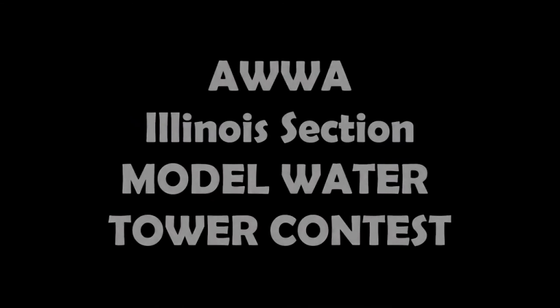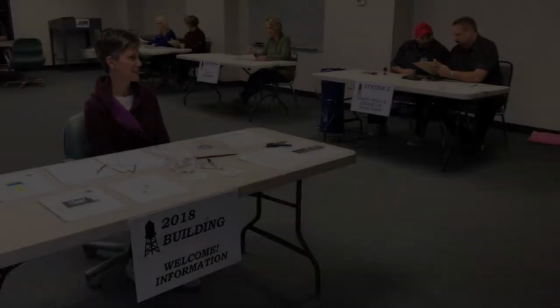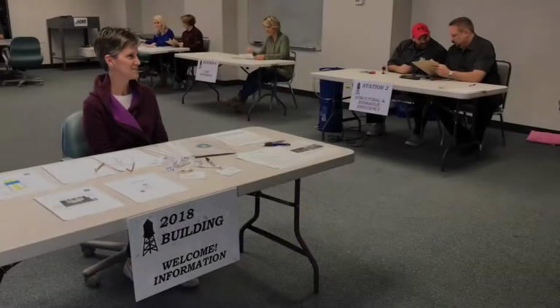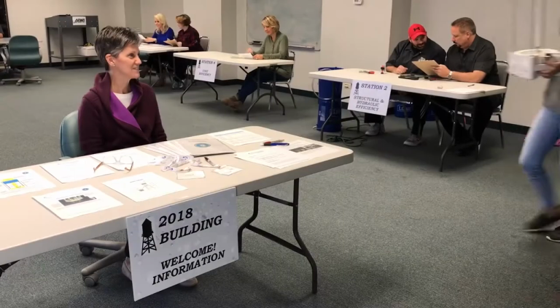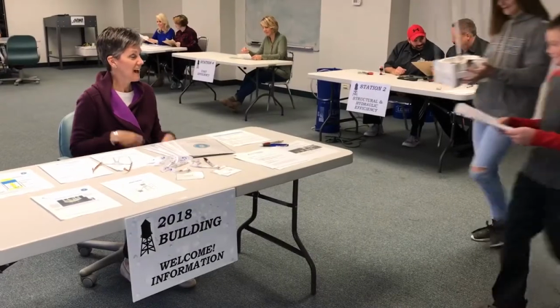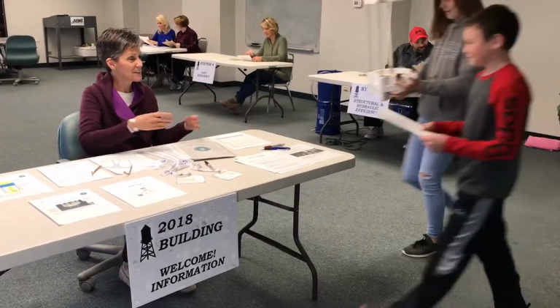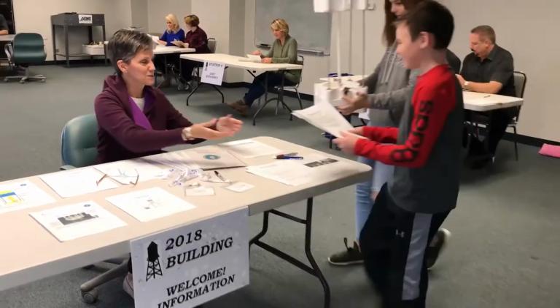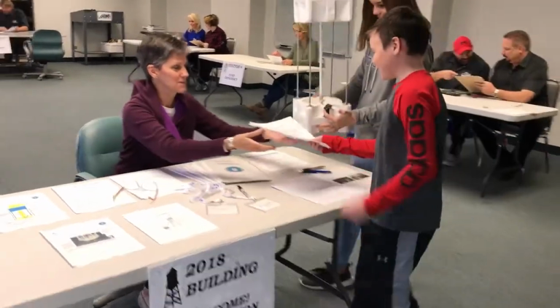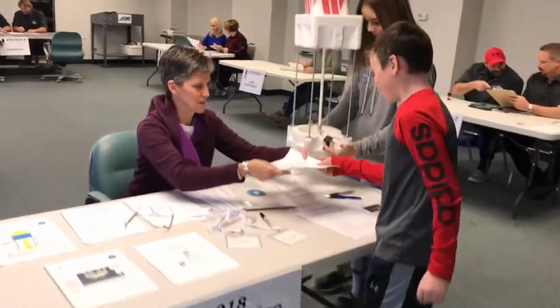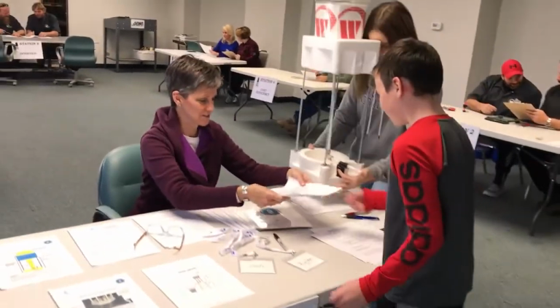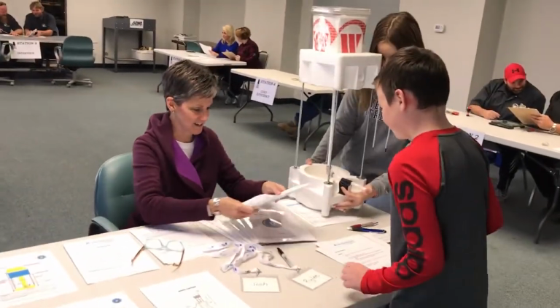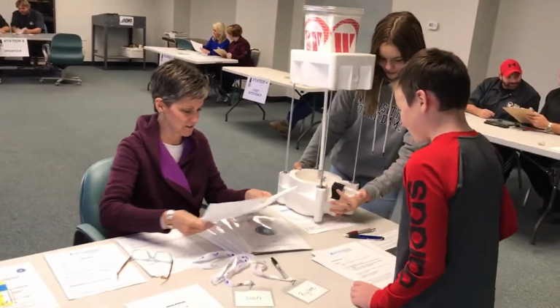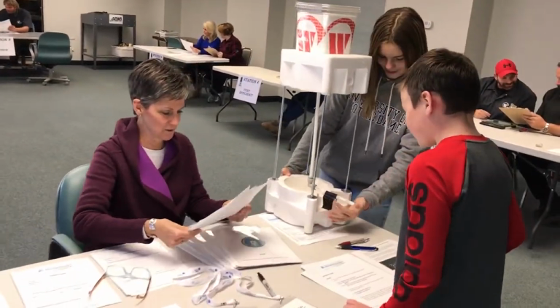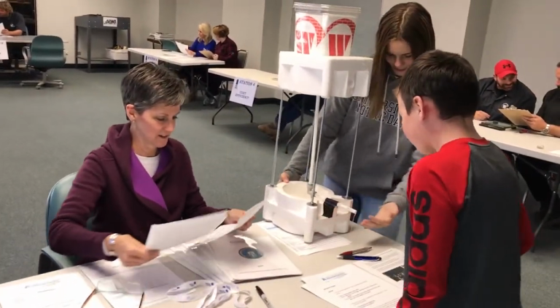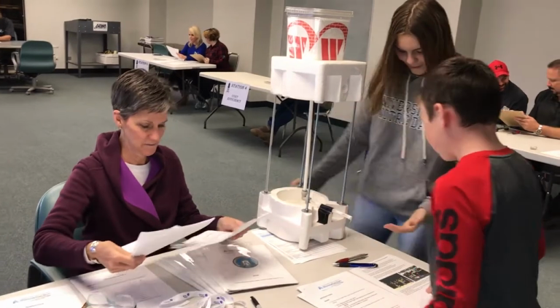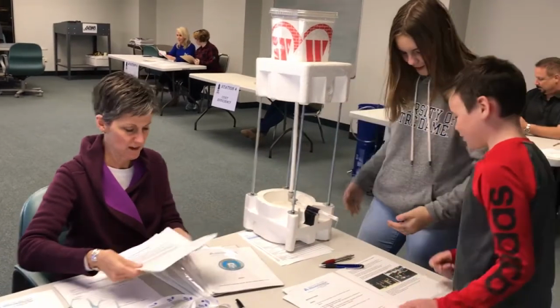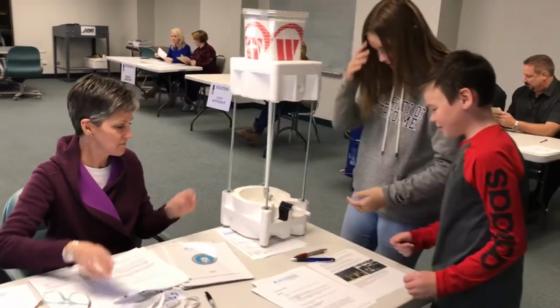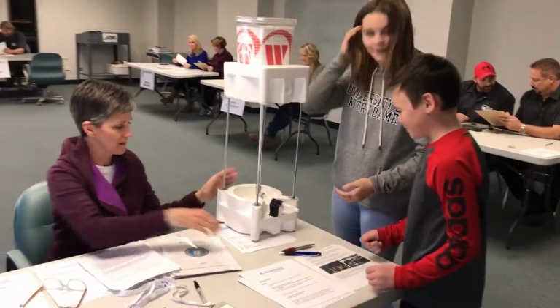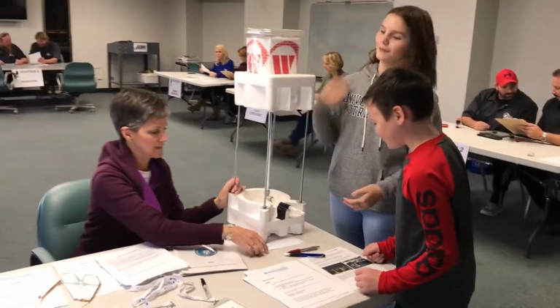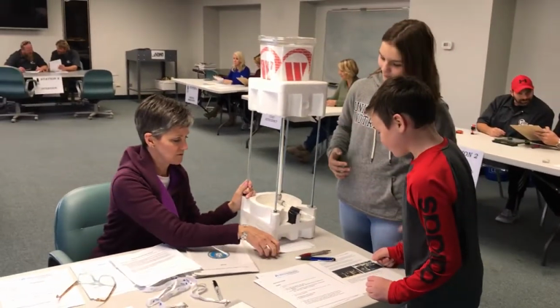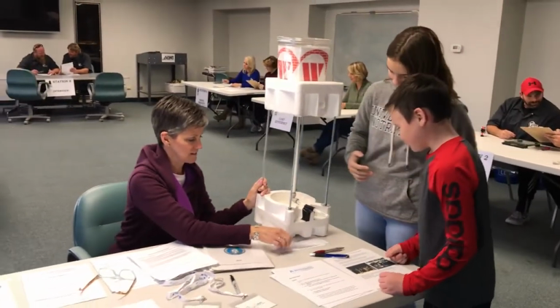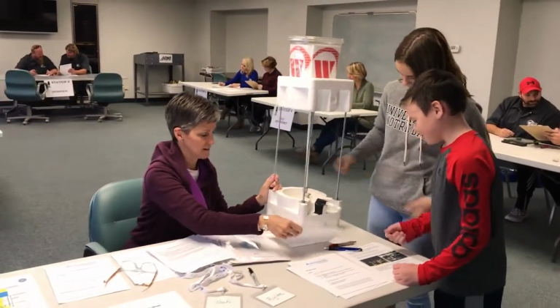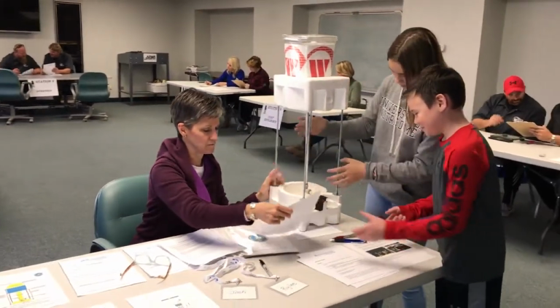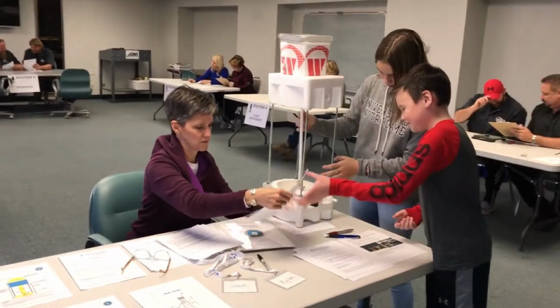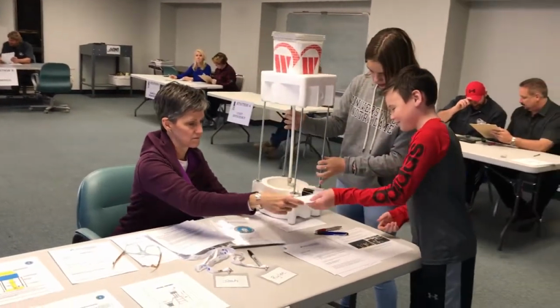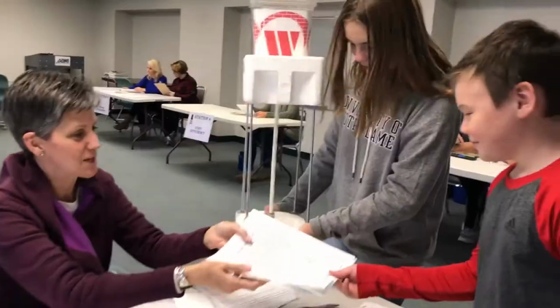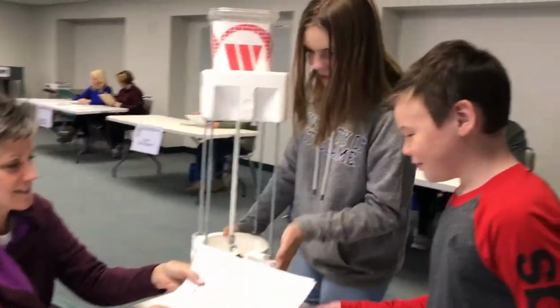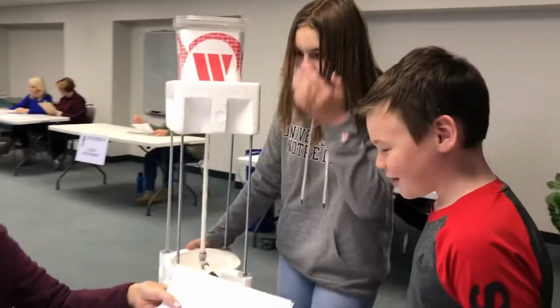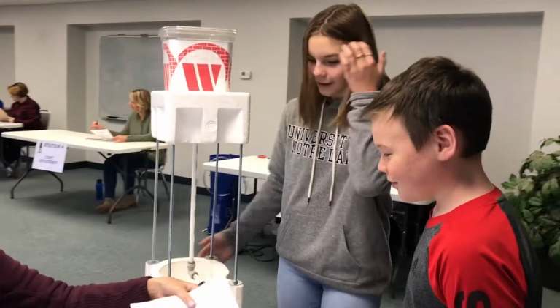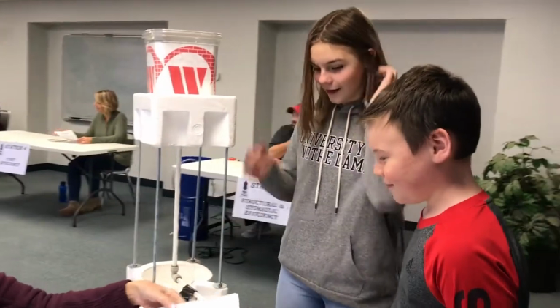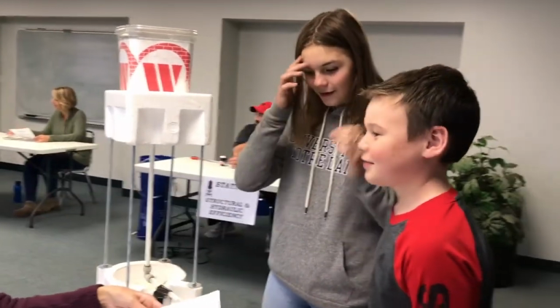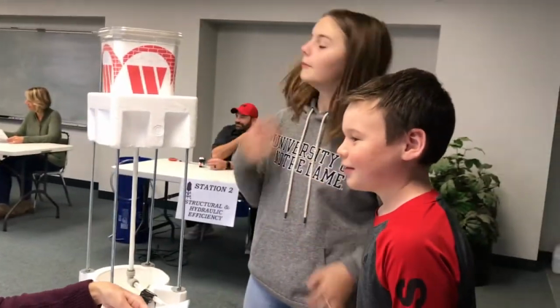First, you will want to review all the materials for this event, which can be found online. Review these materials with your teacher. In the packet you will find everything you need to know about this event and contest.